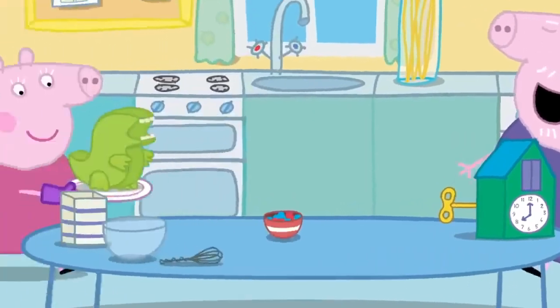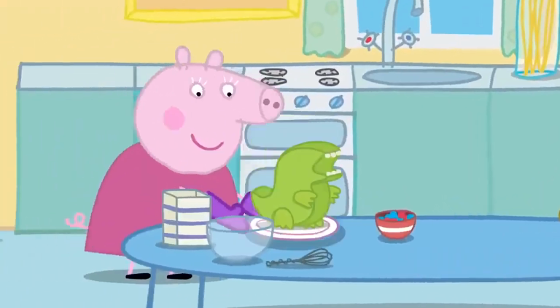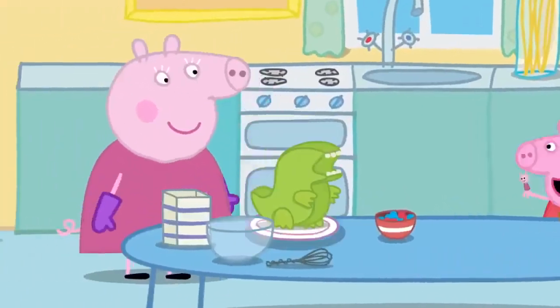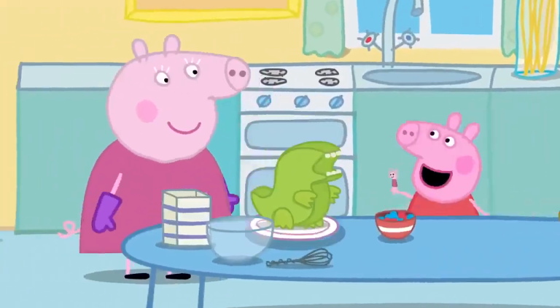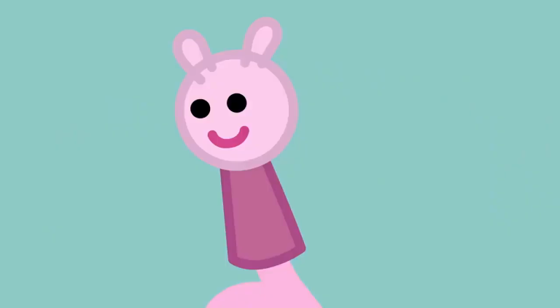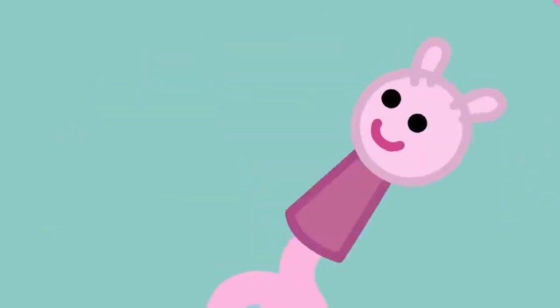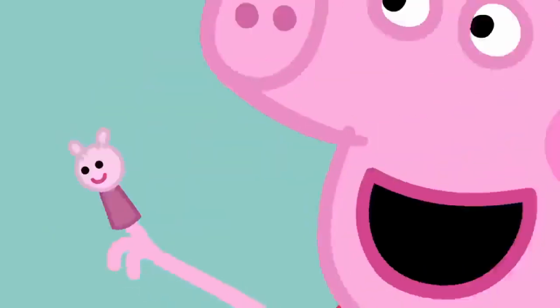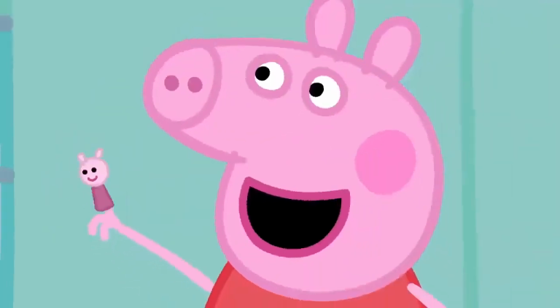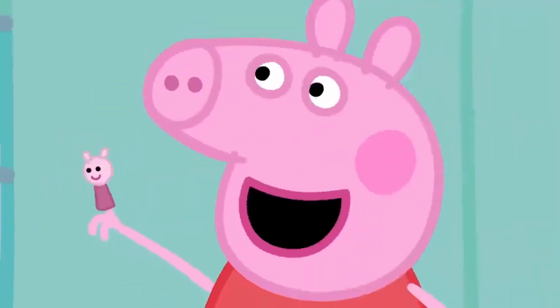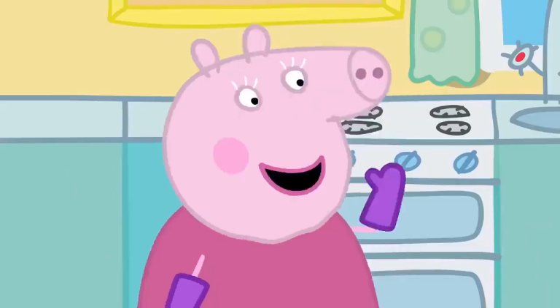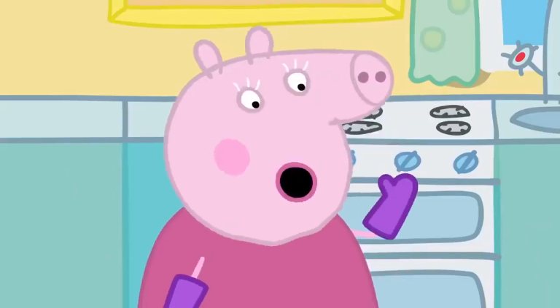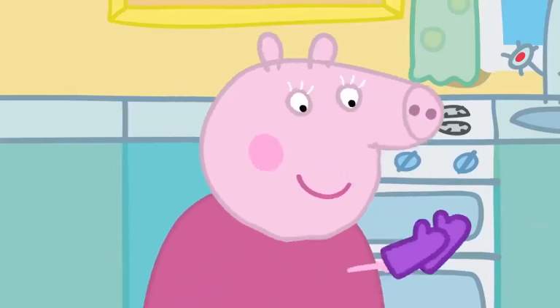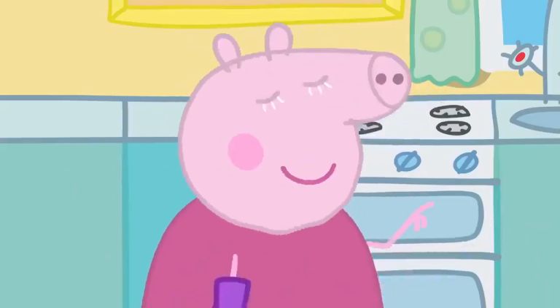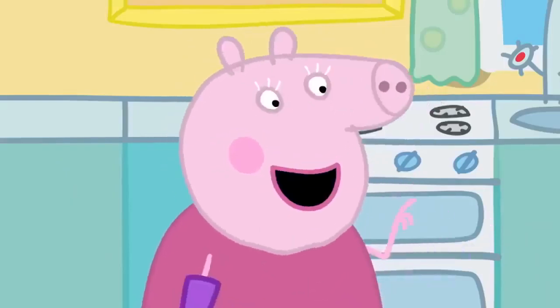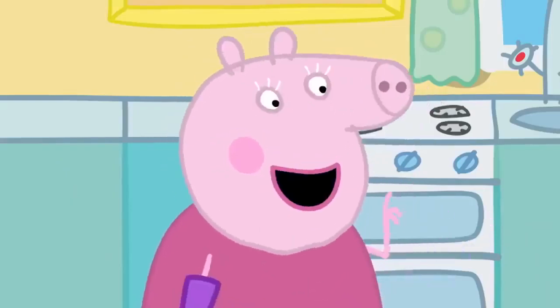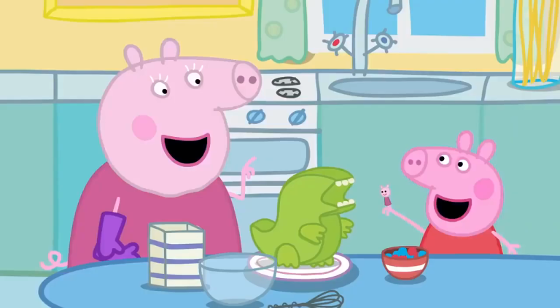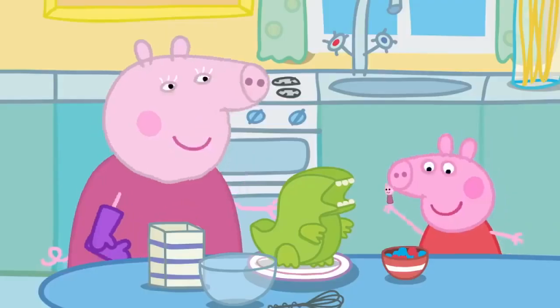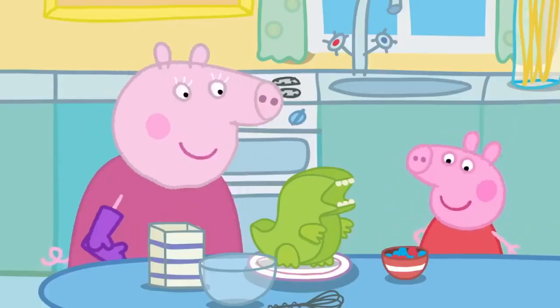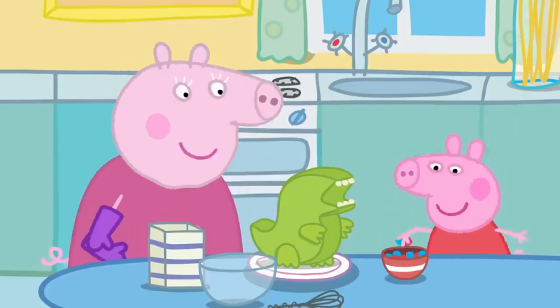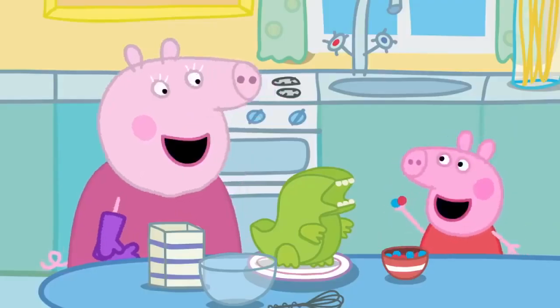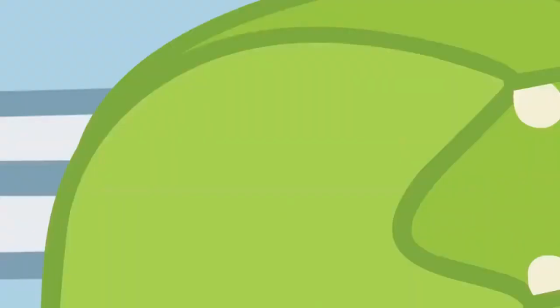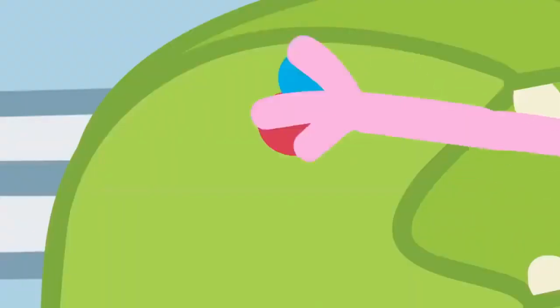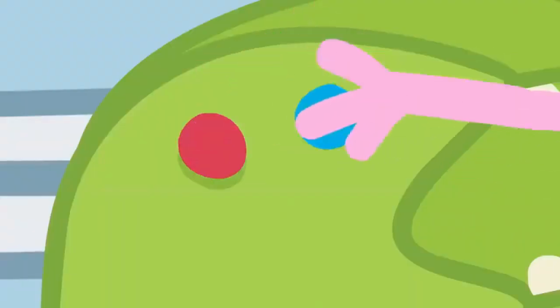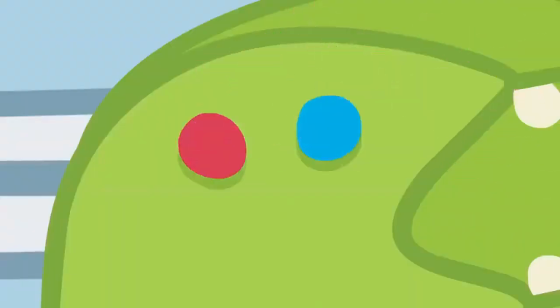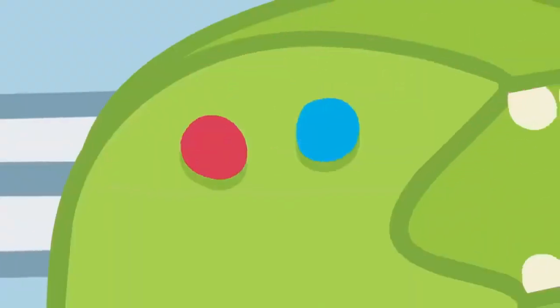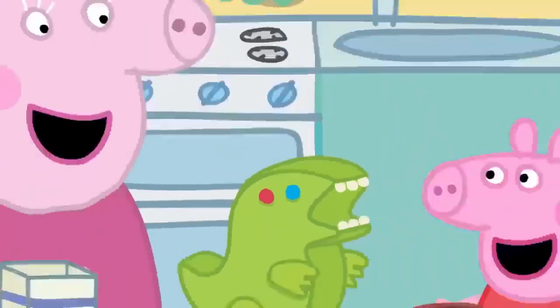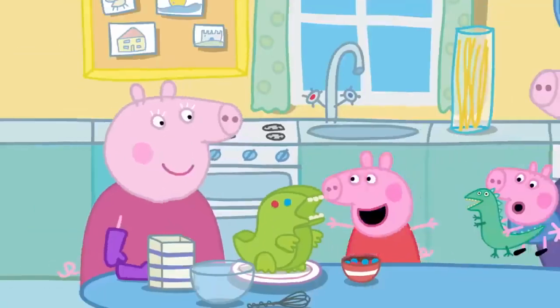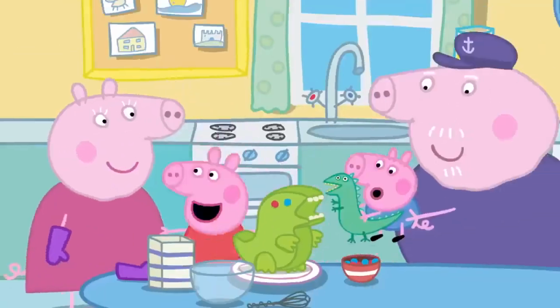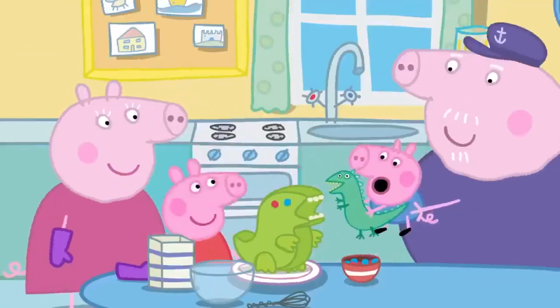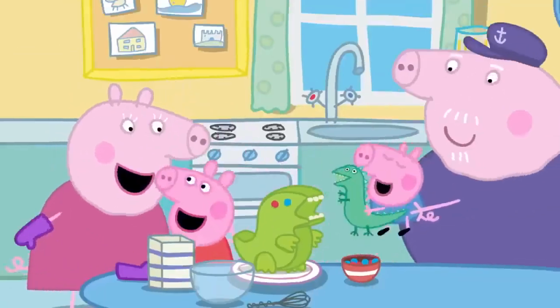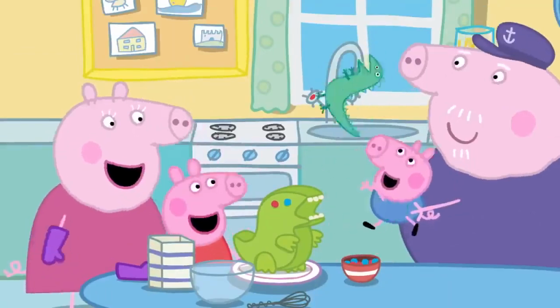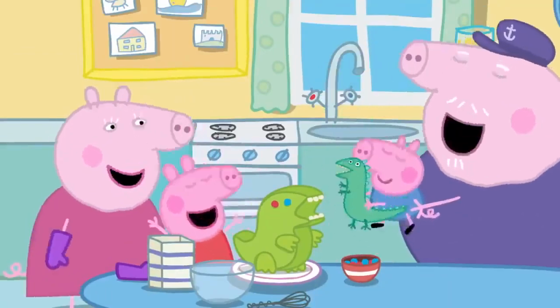Grandma finger, grandma finger, where are you? Here I am, here I am, how do you do? Grandma finger, grandma finger, what do you do? Baking cakes, baking cakes, that's what I do.